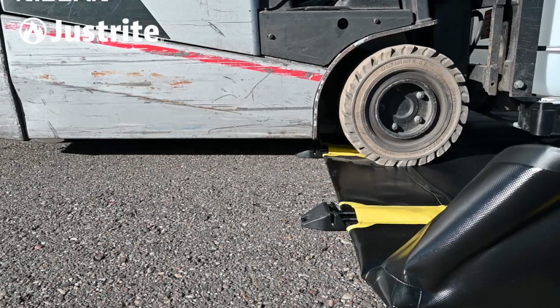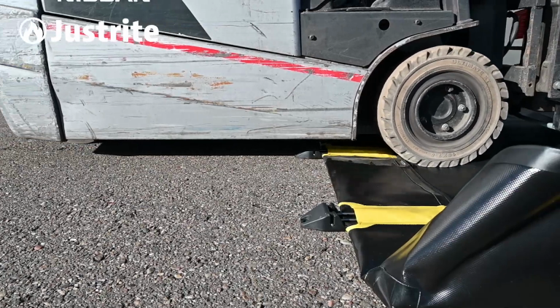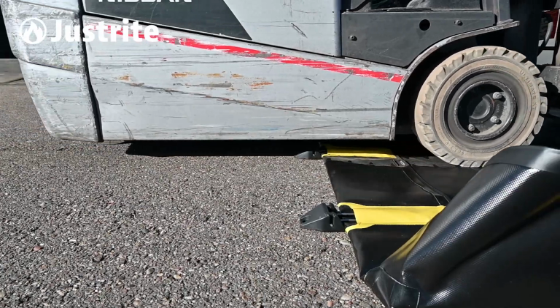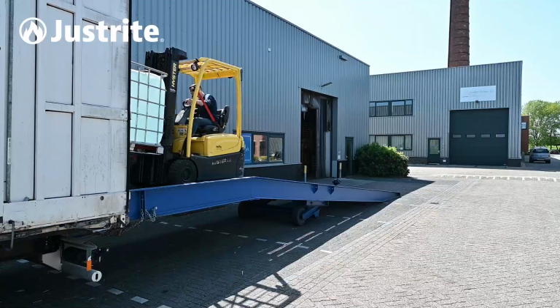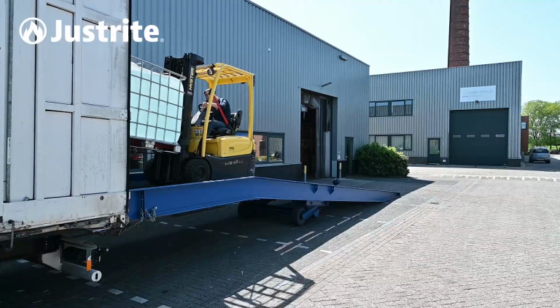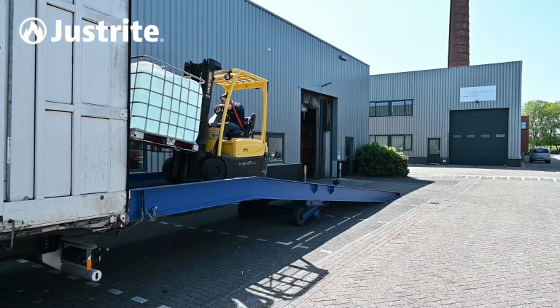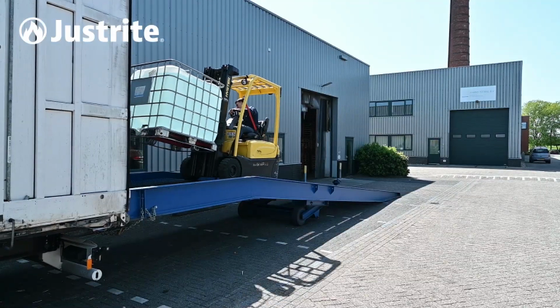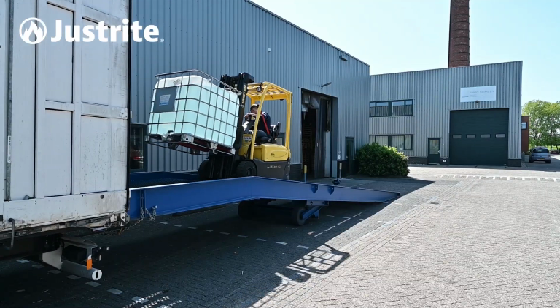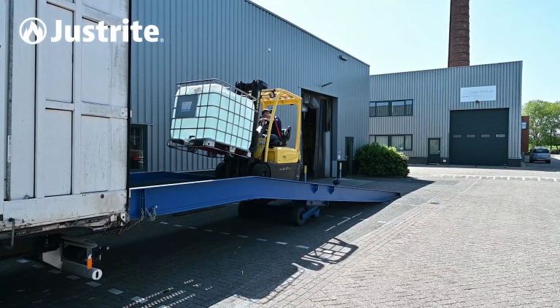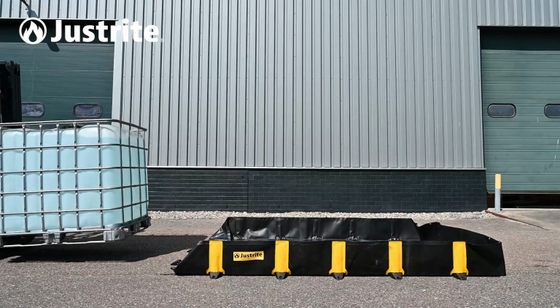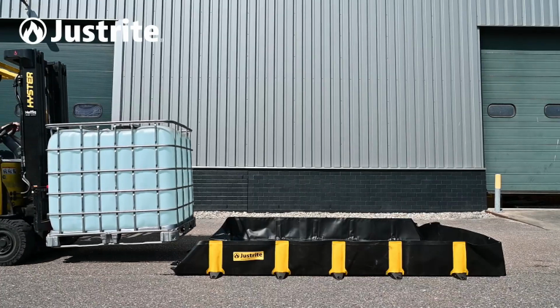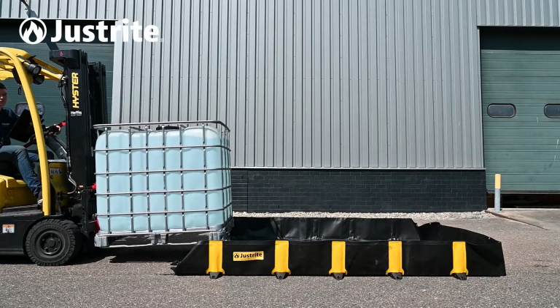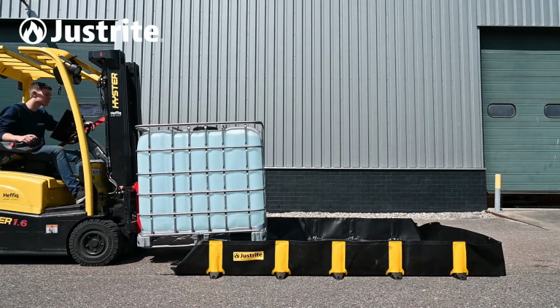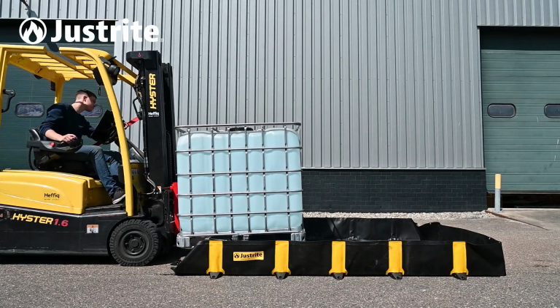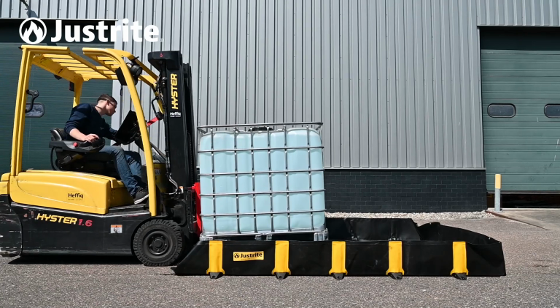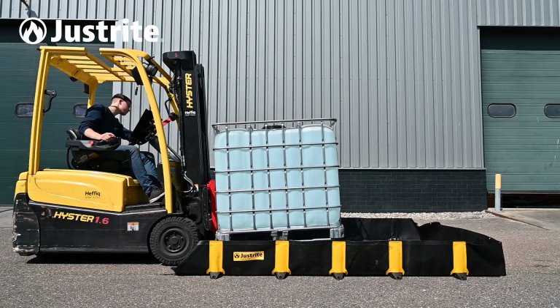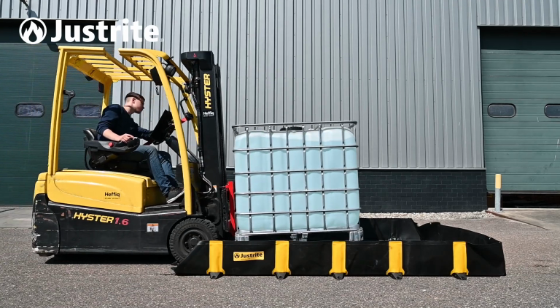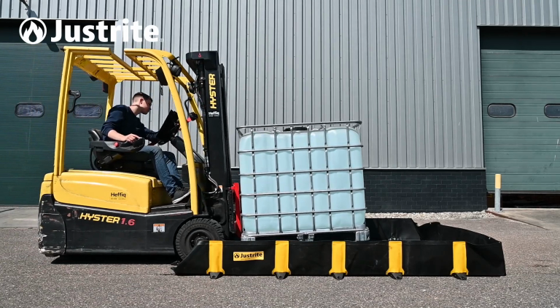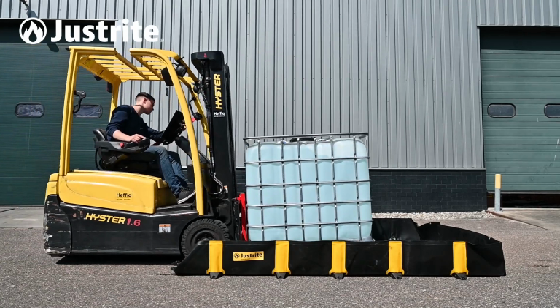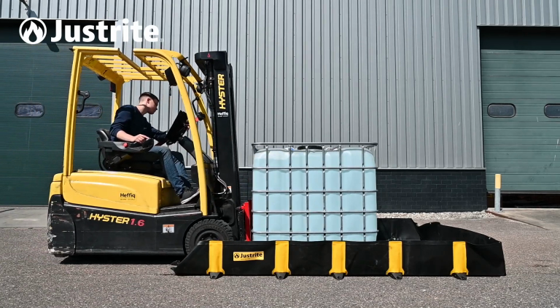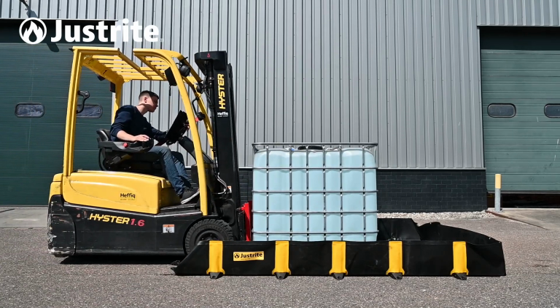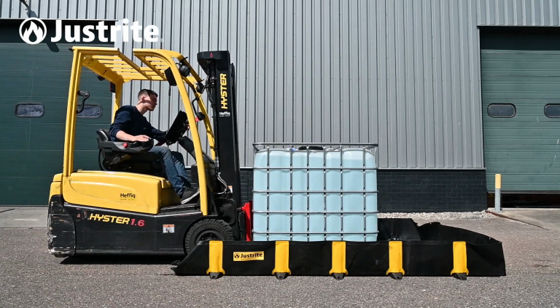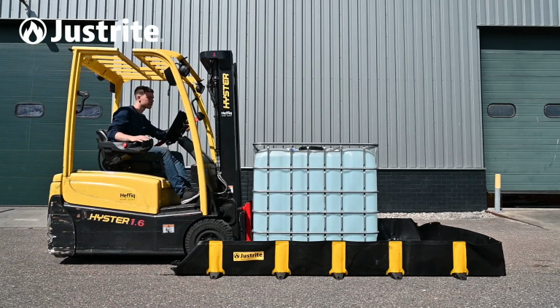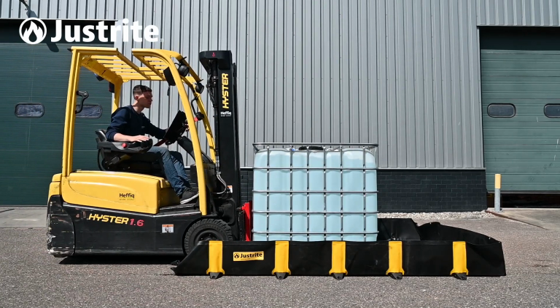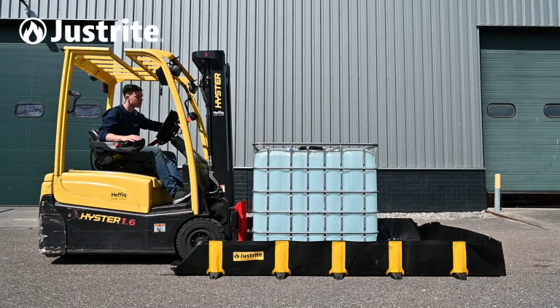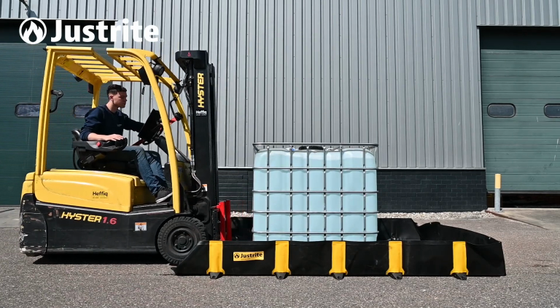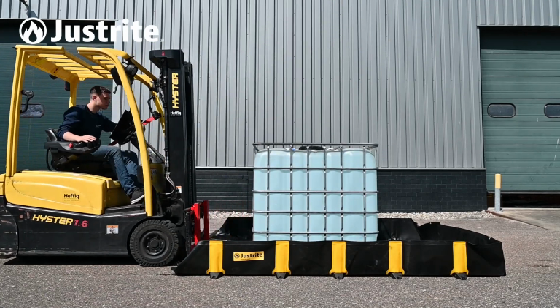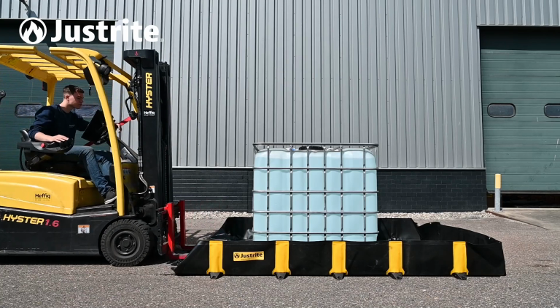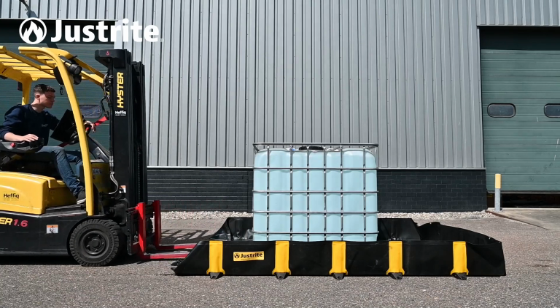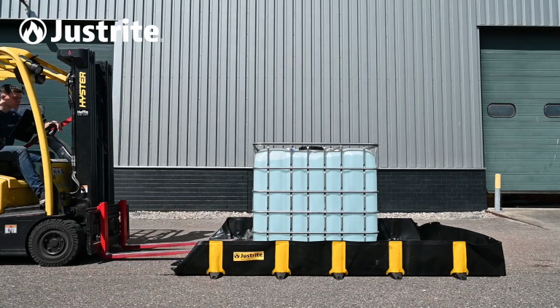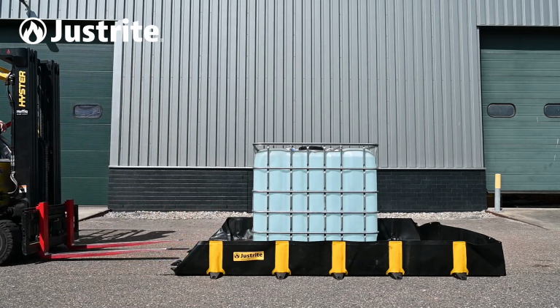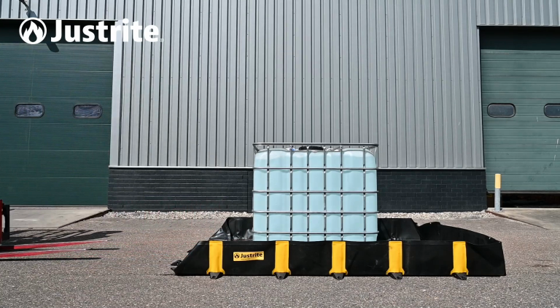The easy access to the berm facilitates swift unloading and loading of chemicals during receiving and processing. This also provides unobstructed workspace, ensuring complete coverage and leak-proof containment.